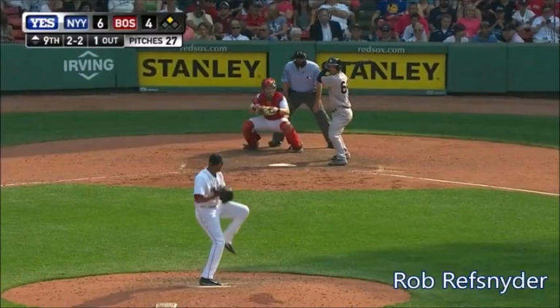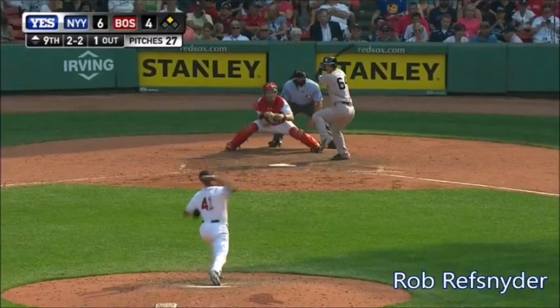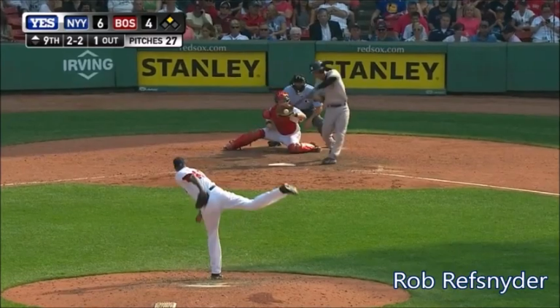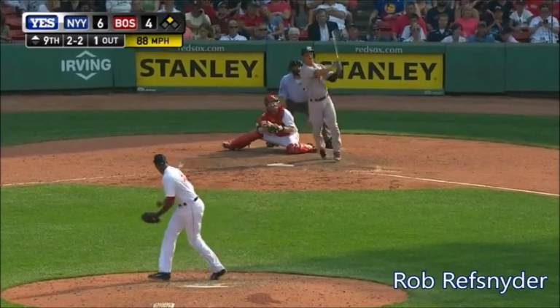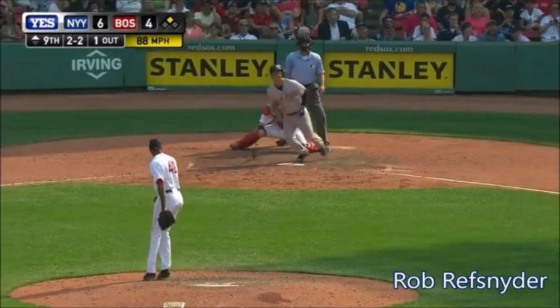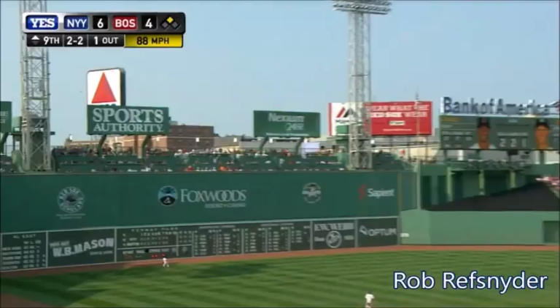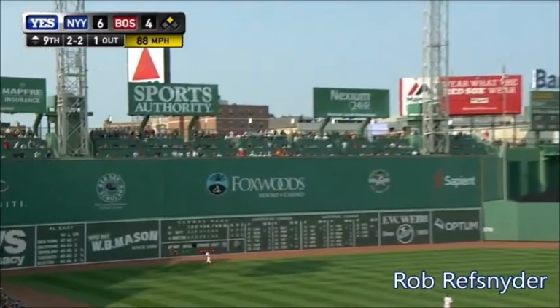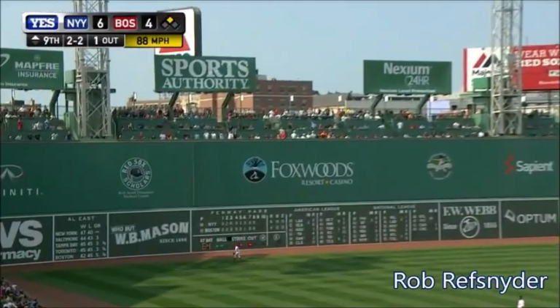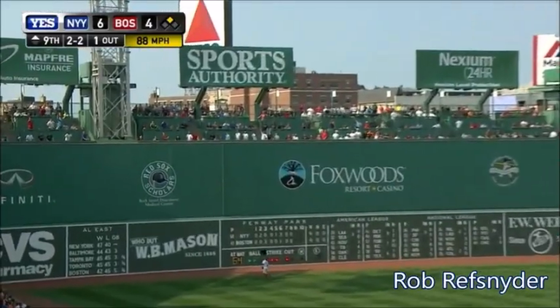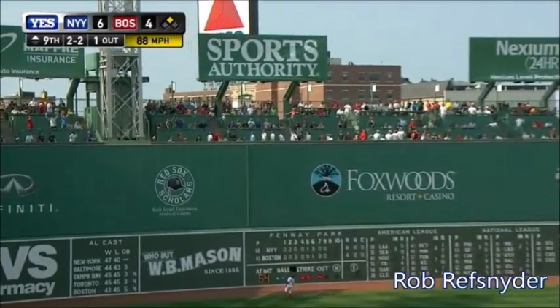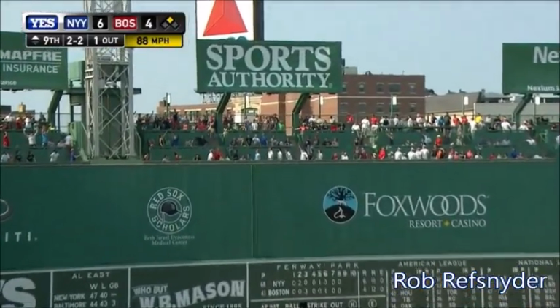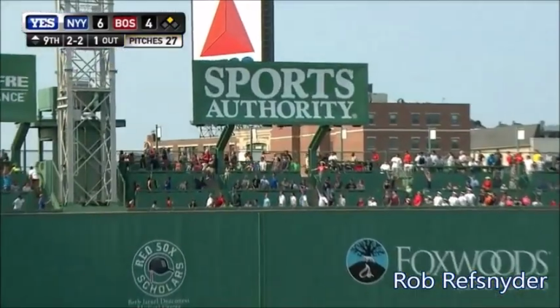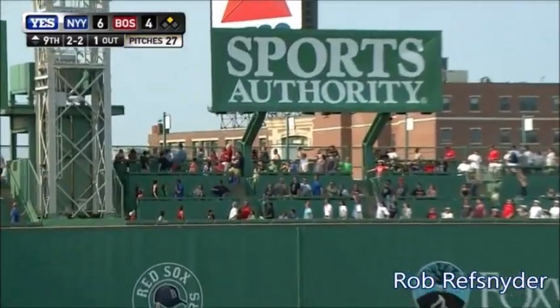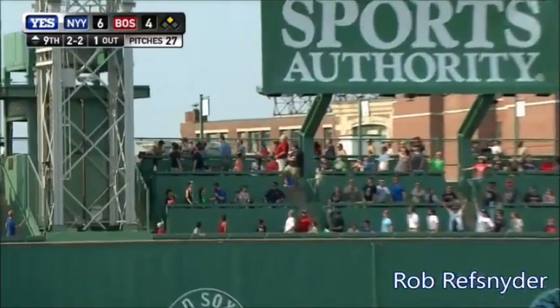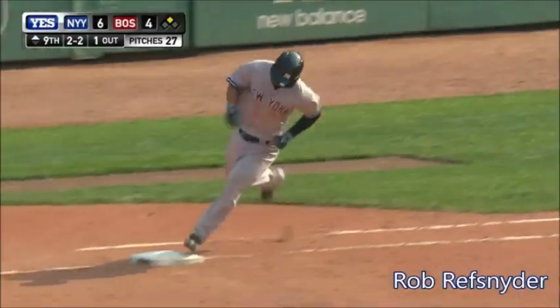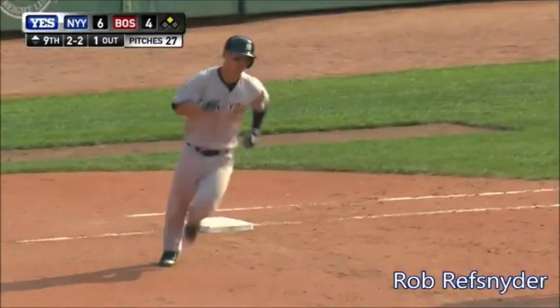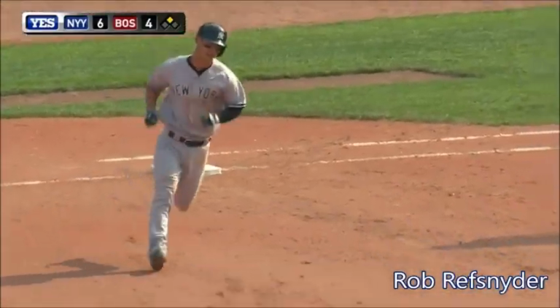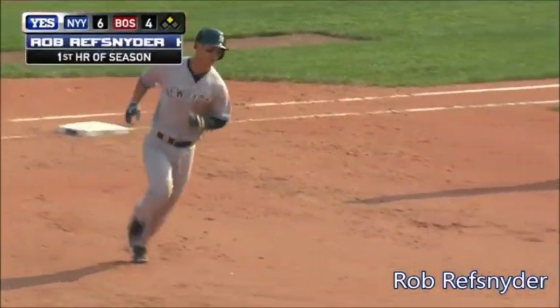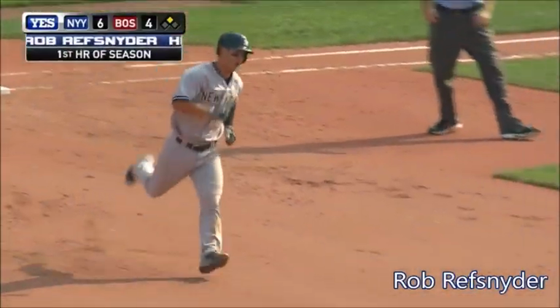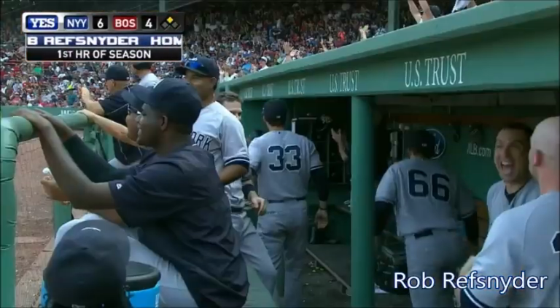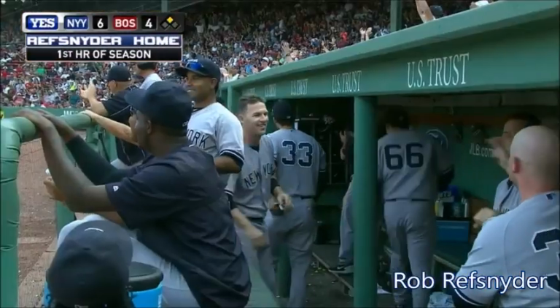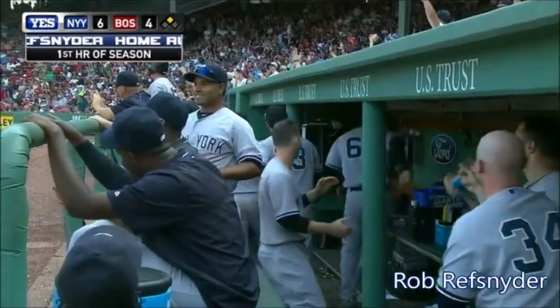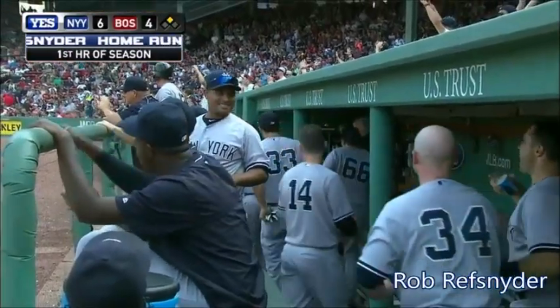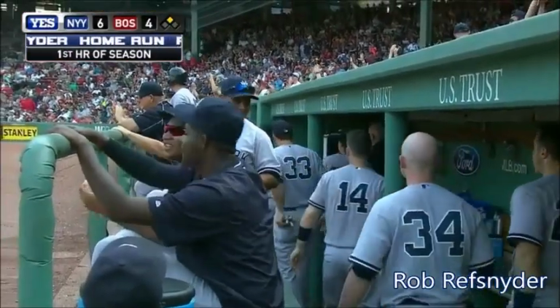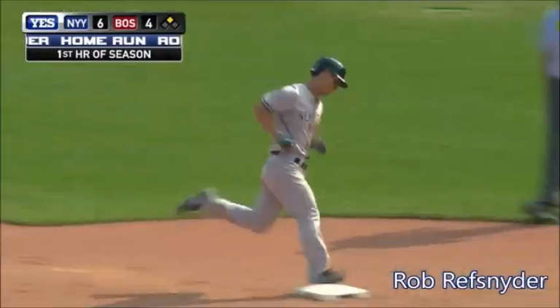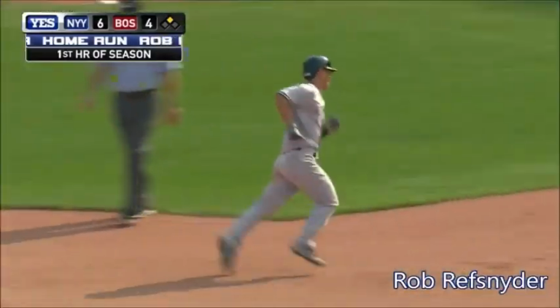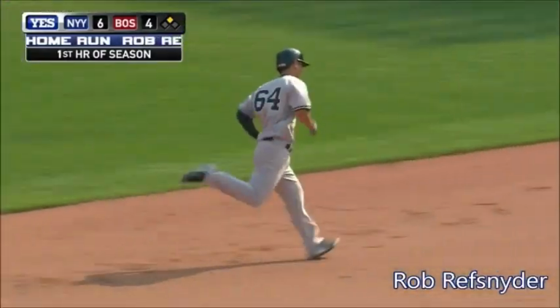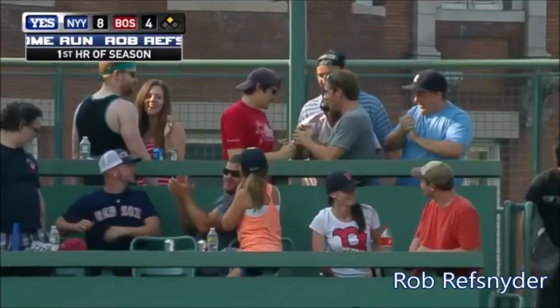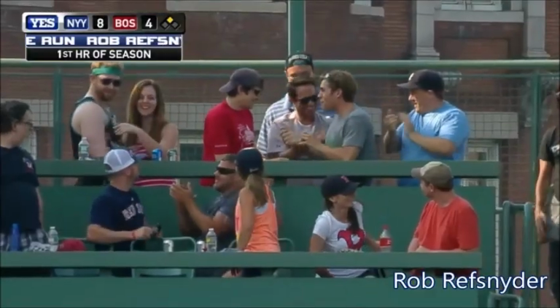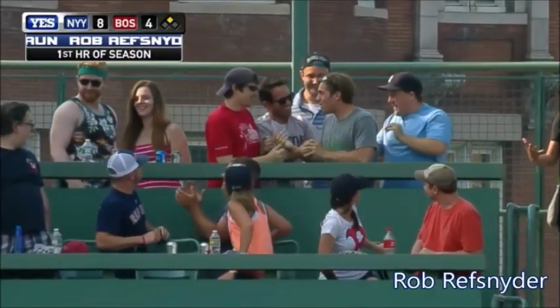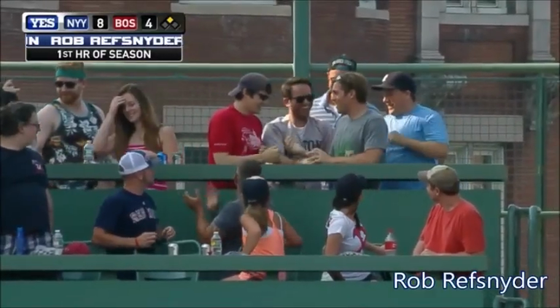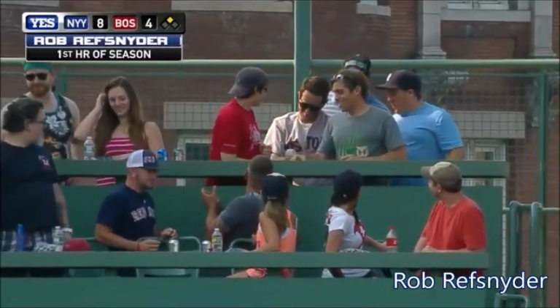And the pitch! That one's driven deep to left field. Is it high enough? See ya! A first big league home run and it's a huge one — a two-run shot by Rush Snyder. And the Yankees take an 8-4 lead!